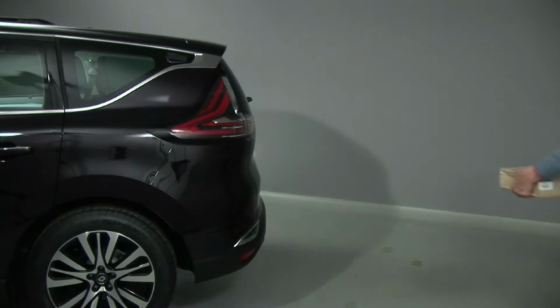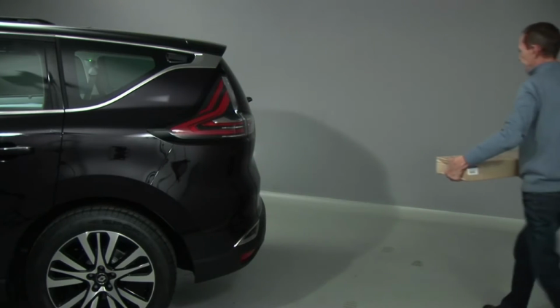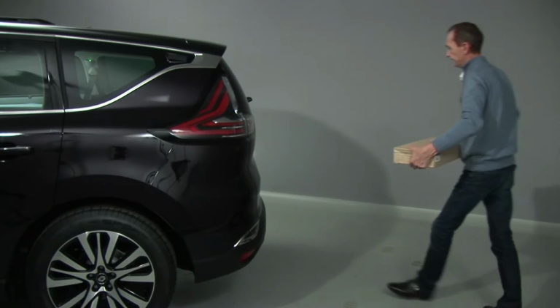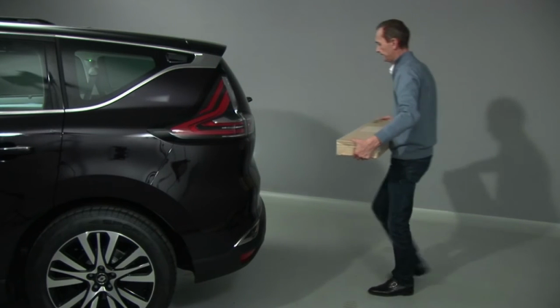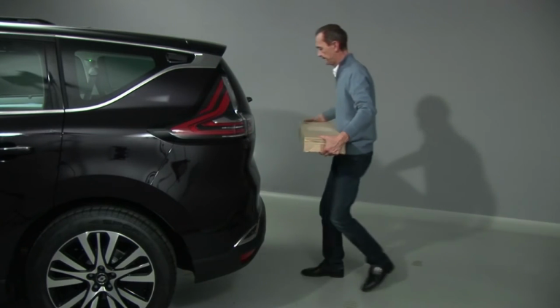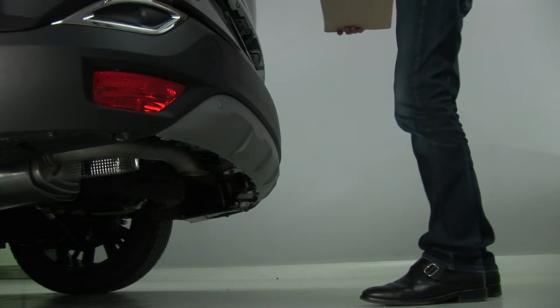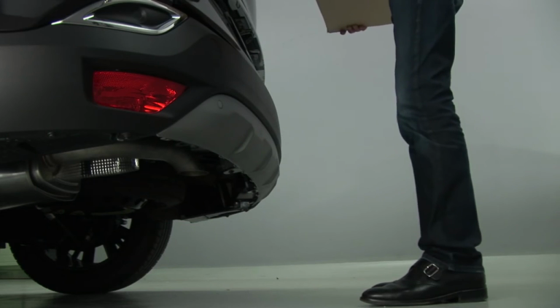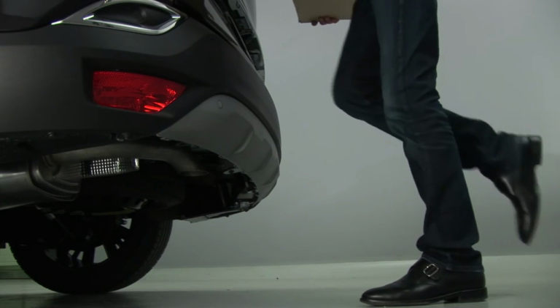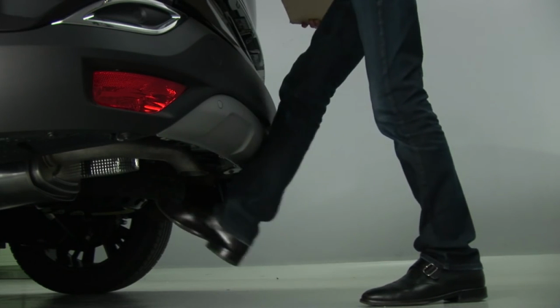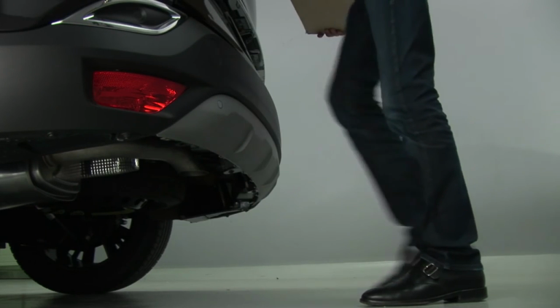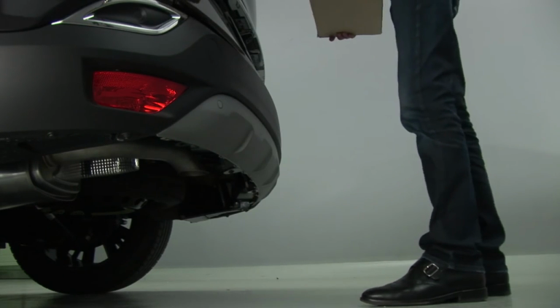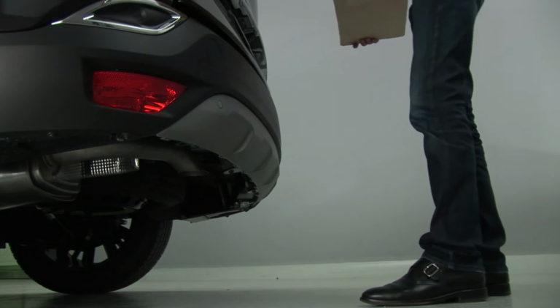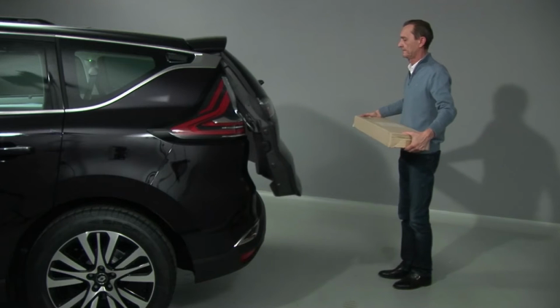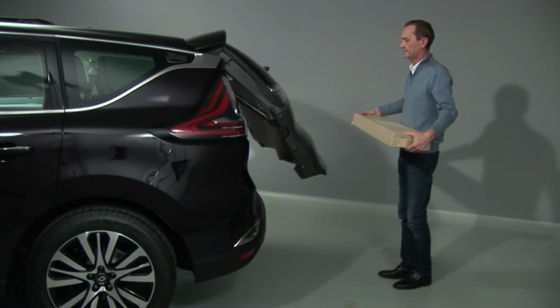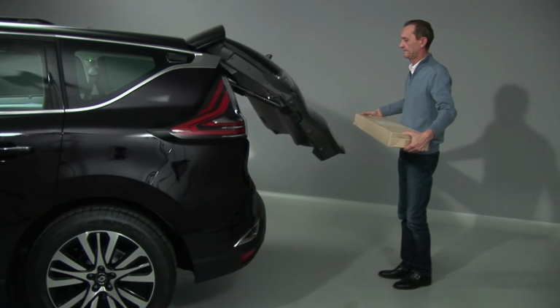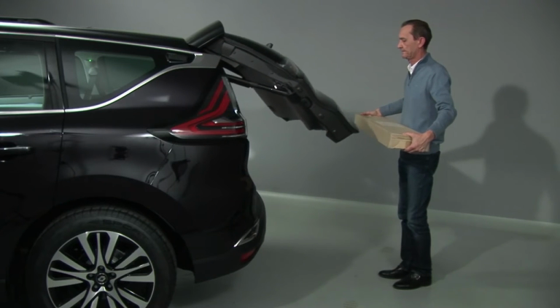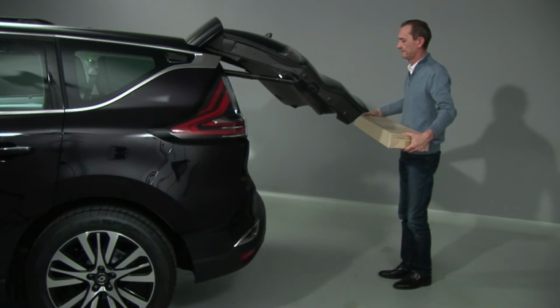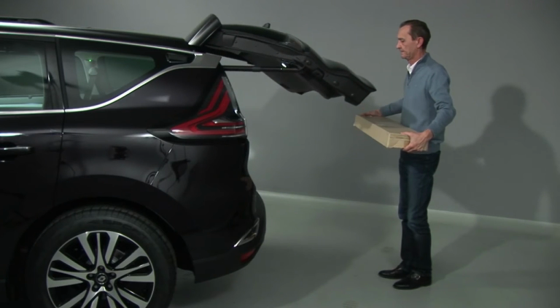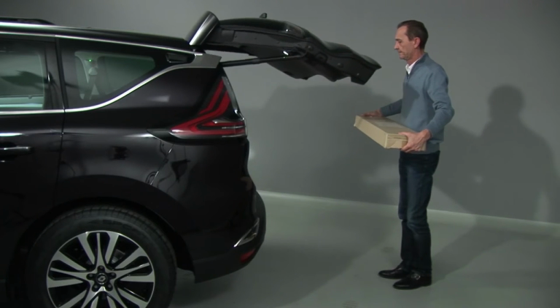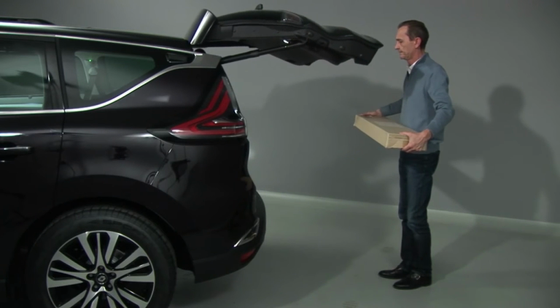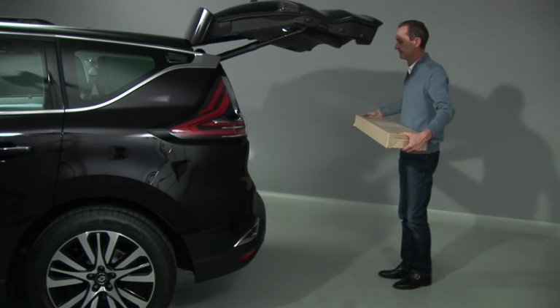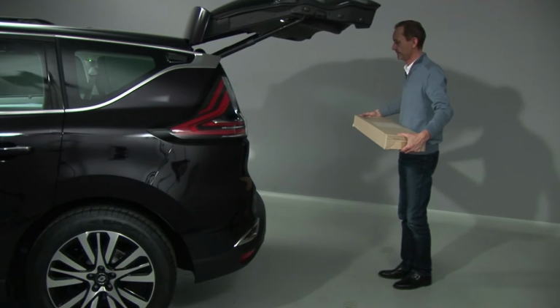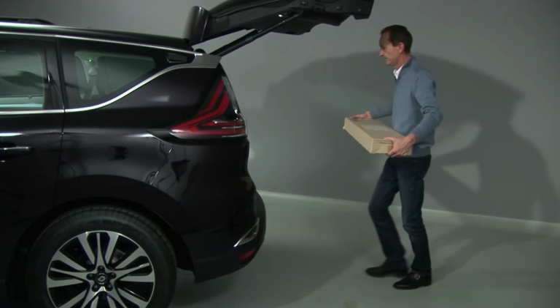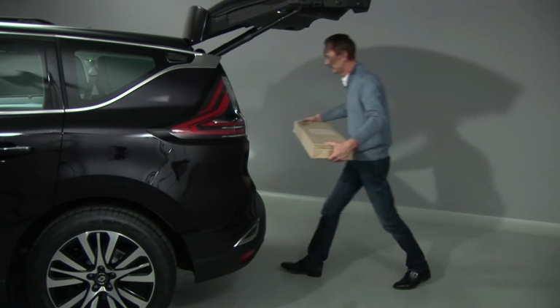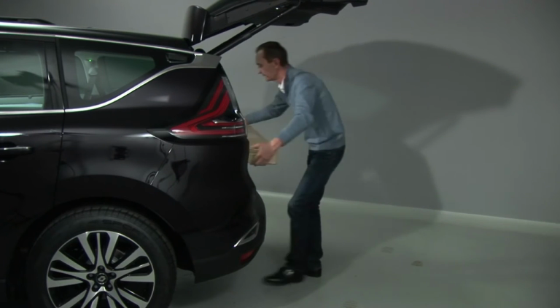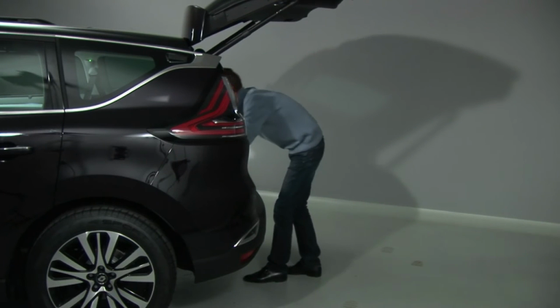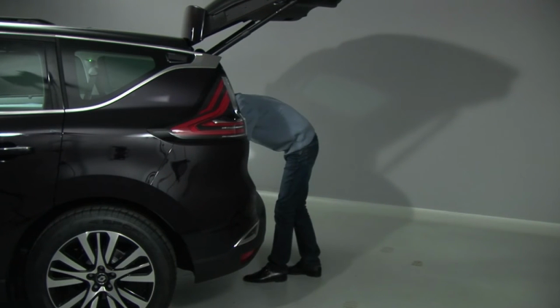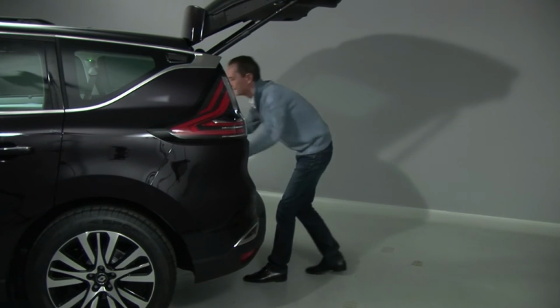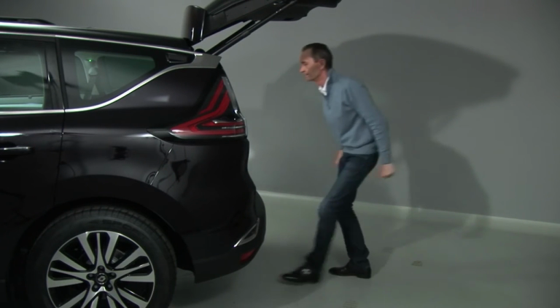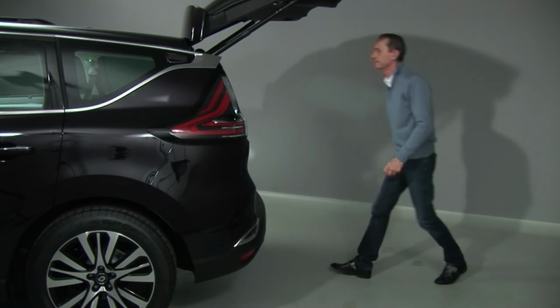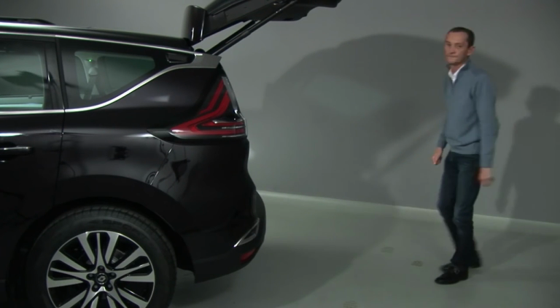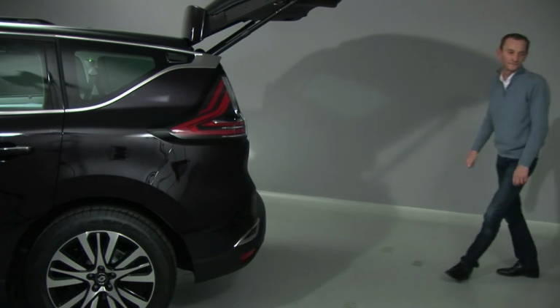The hands-free tailgate function allows it to be opened or closed even when you have your hands full. This function is only available when the vehicle is stopped with the engine switched off, not put into standby with the stop and start function.